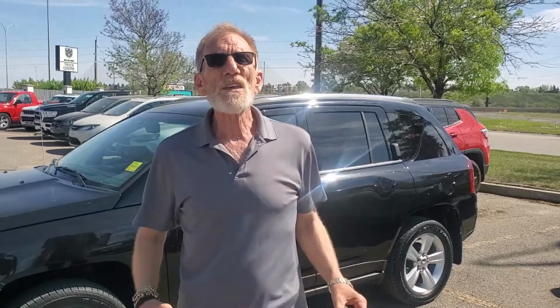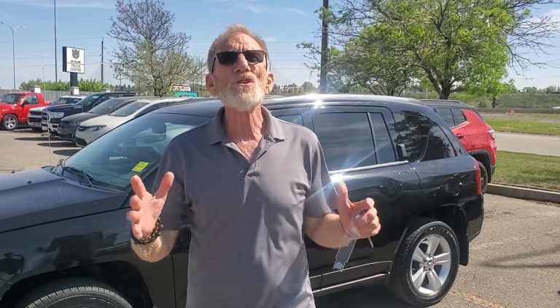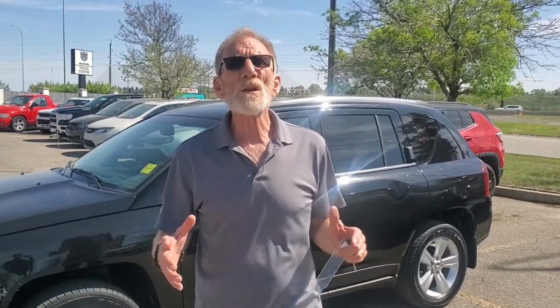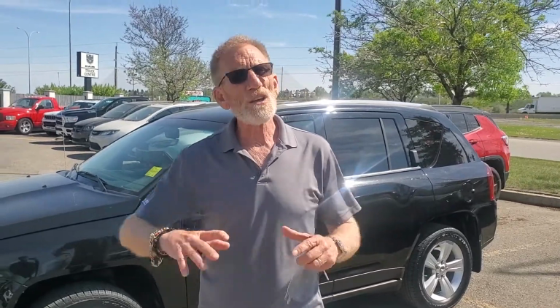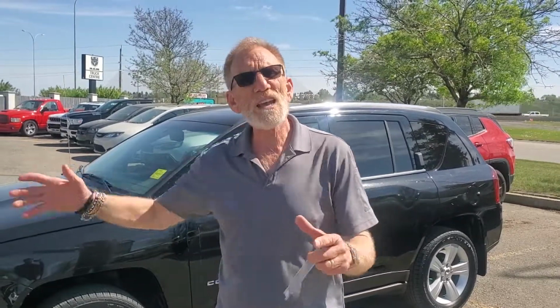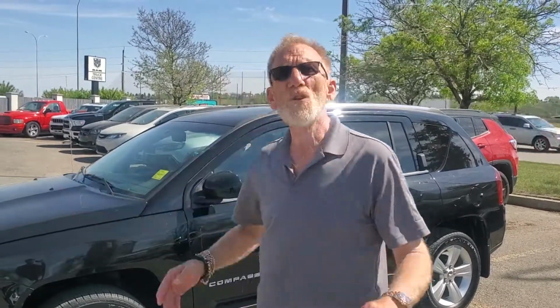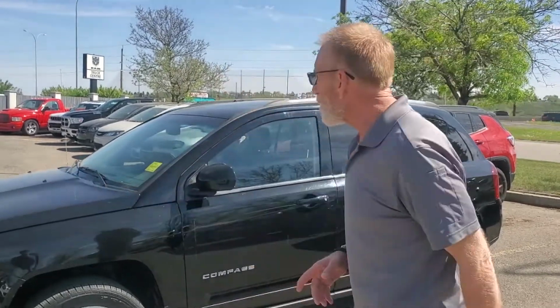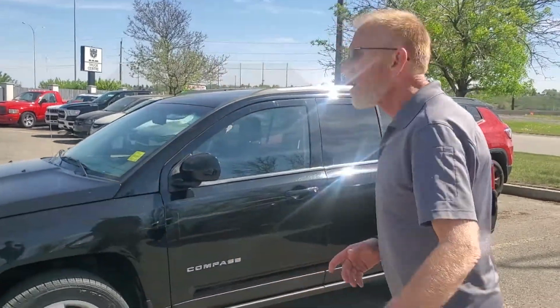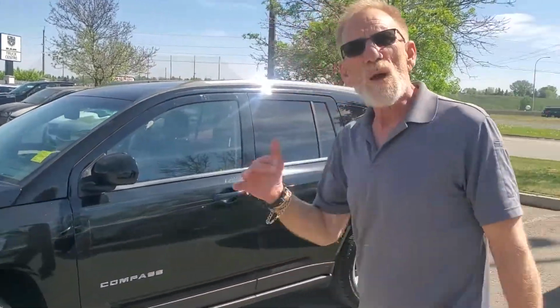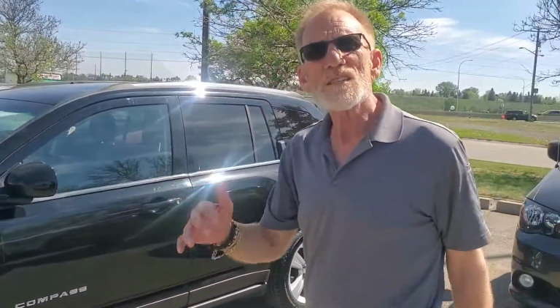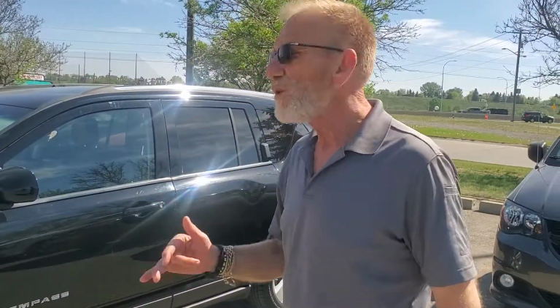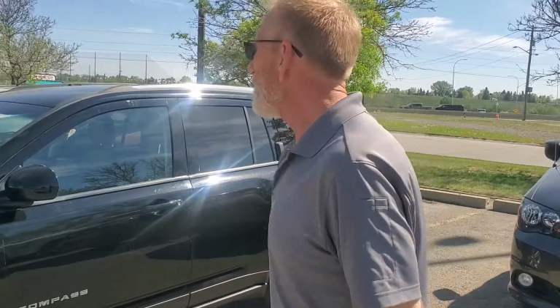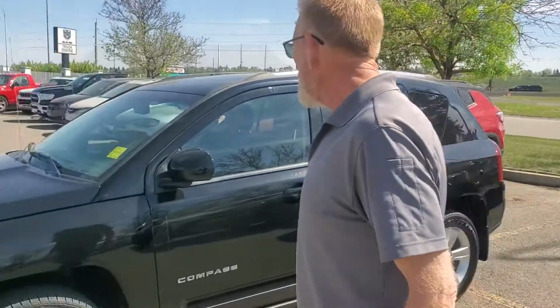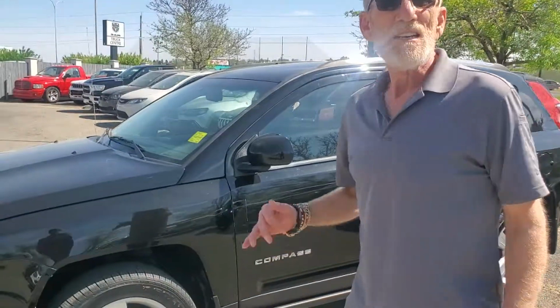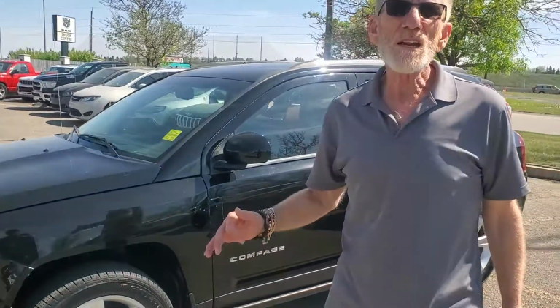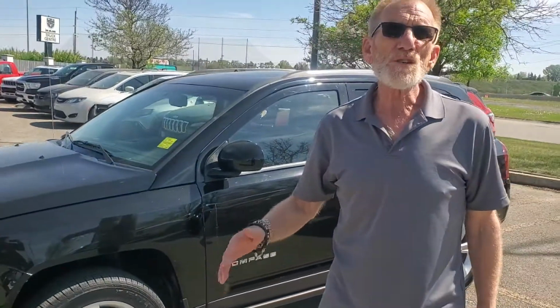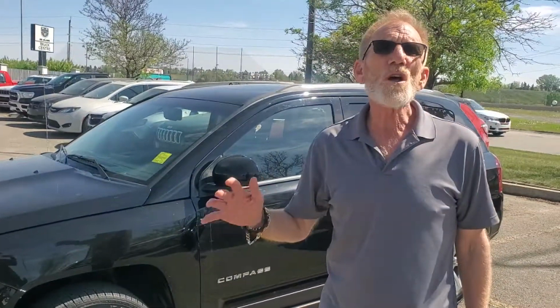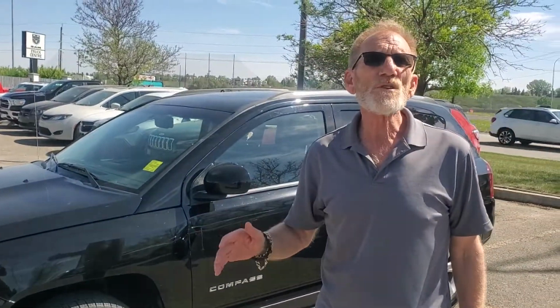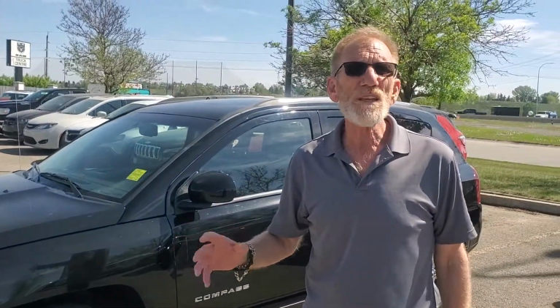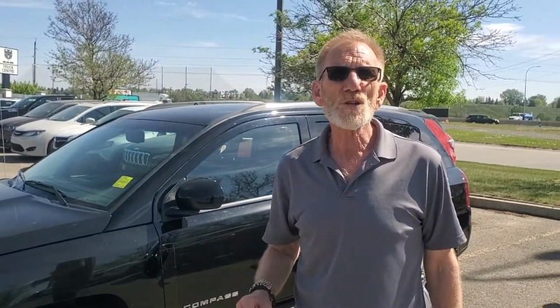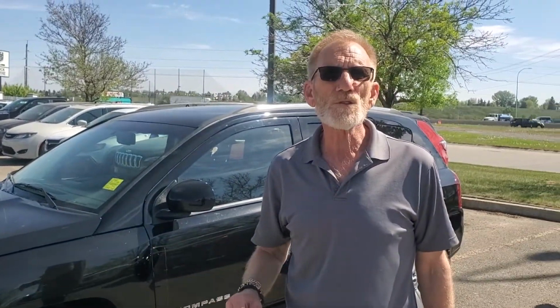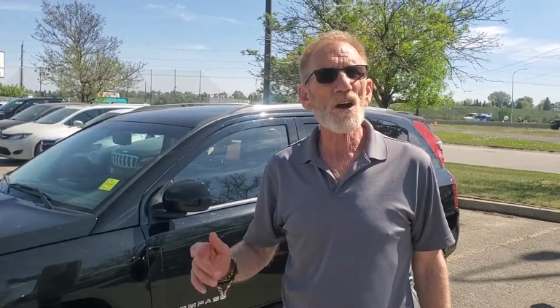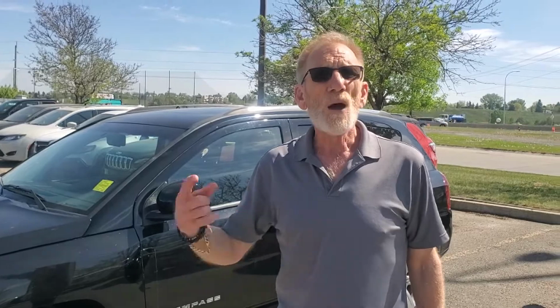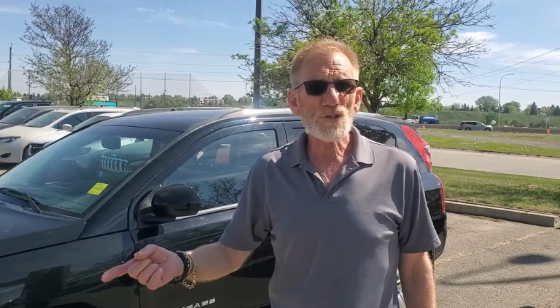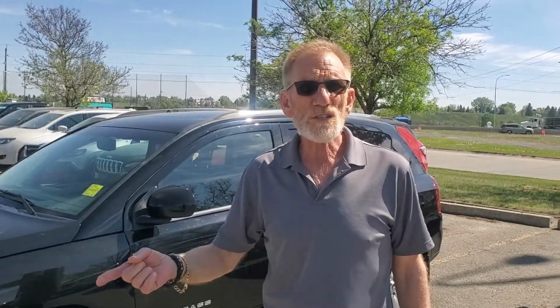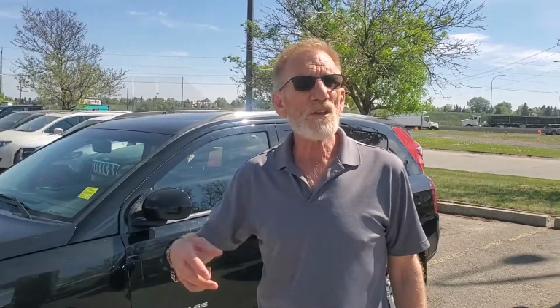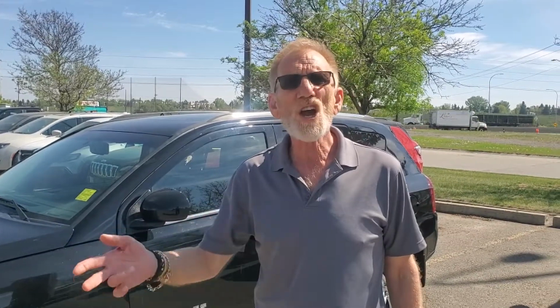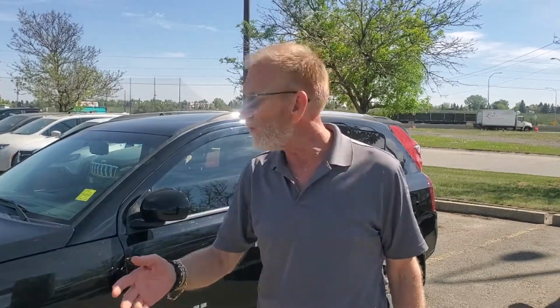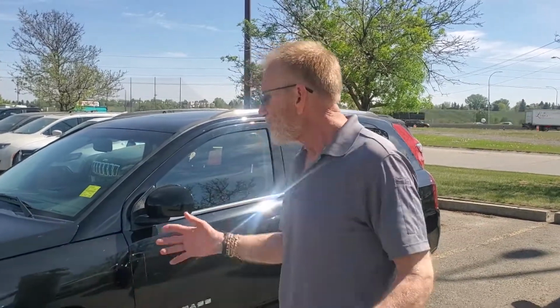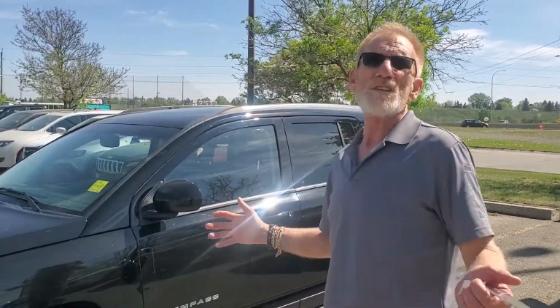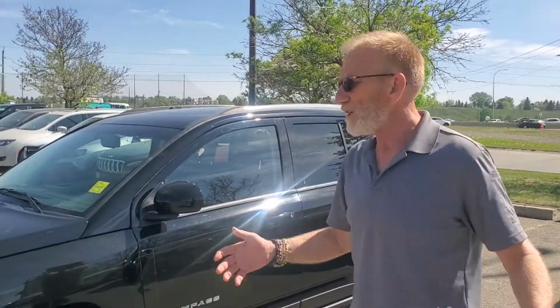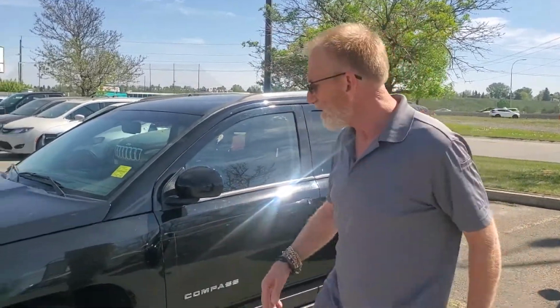What I thought I would do real quickly for you is just kind of give you an overview of the car. So as we discussed, 2015, nice little Compass, low kilometers — about 58,000 kilometers on the car. I went through the service history with you. Clean car-proof. This car is in extremely good condition.